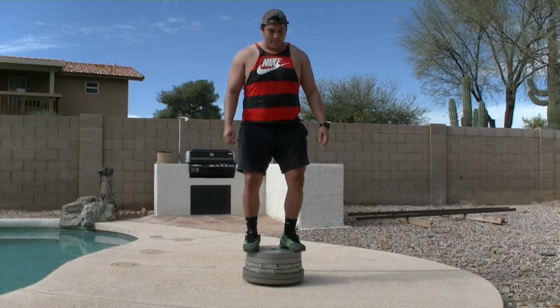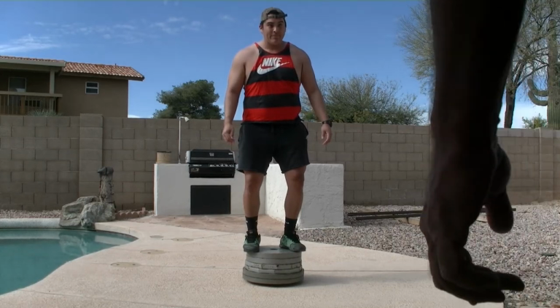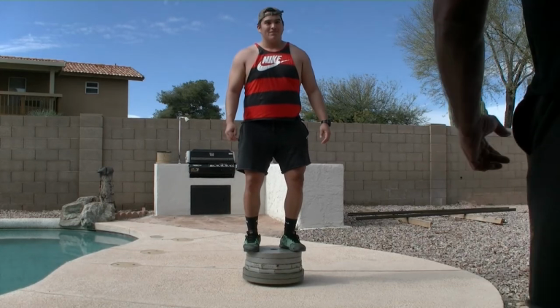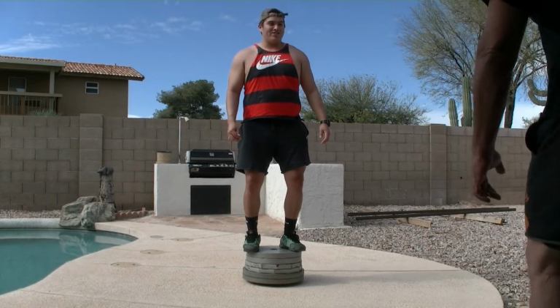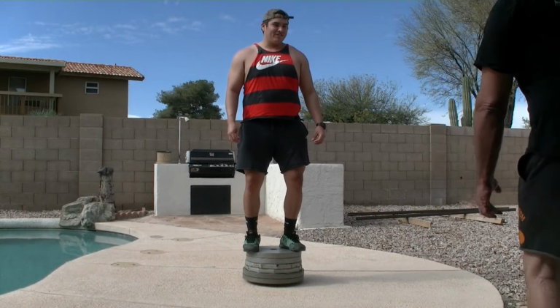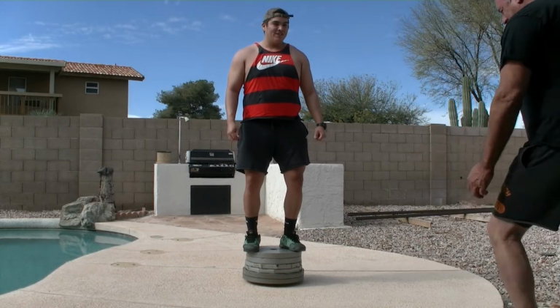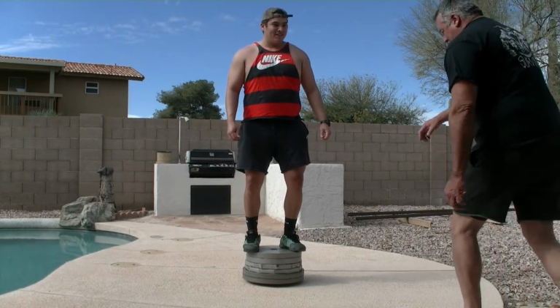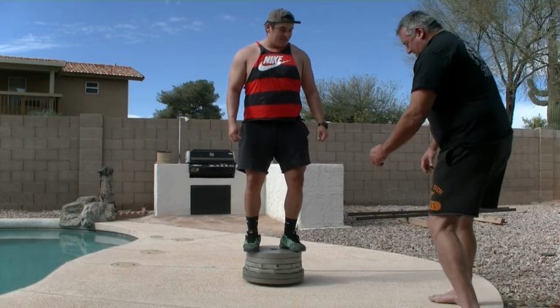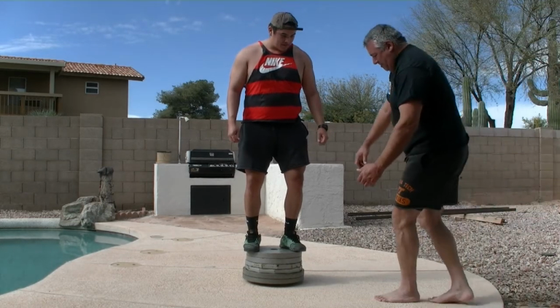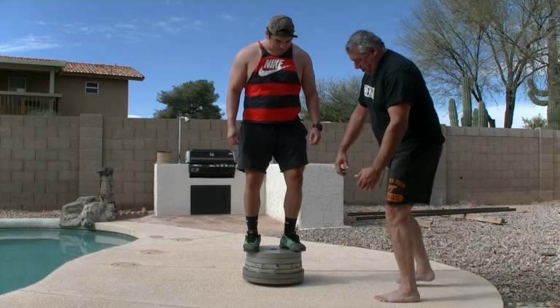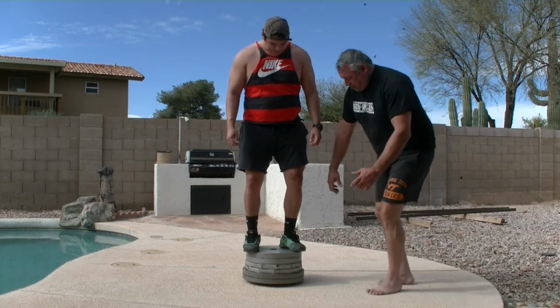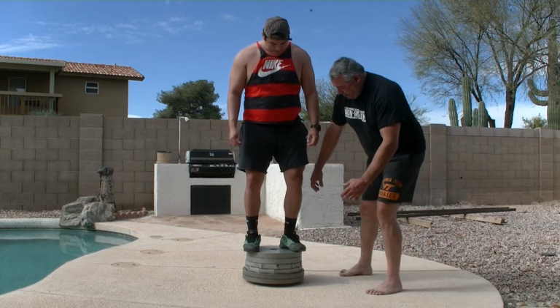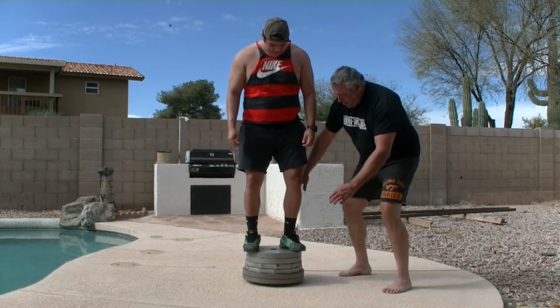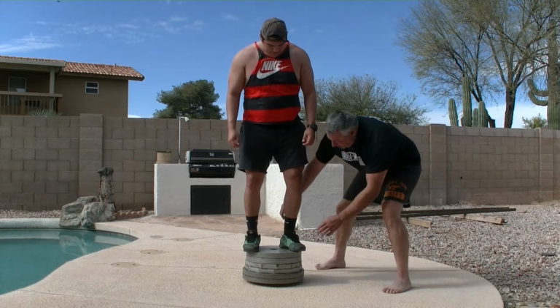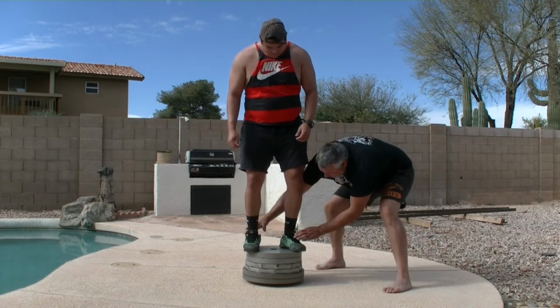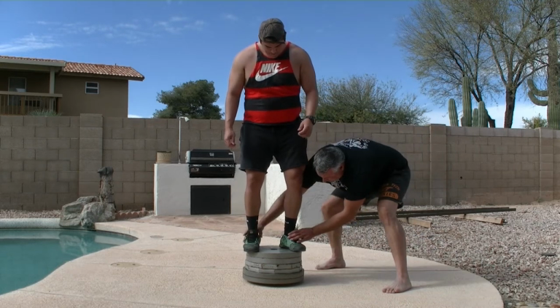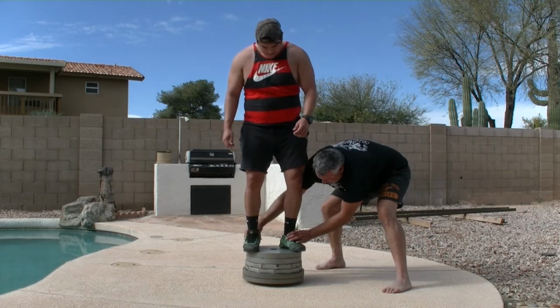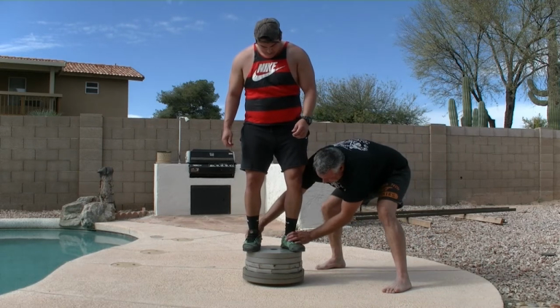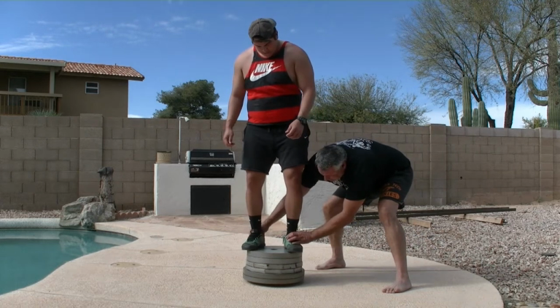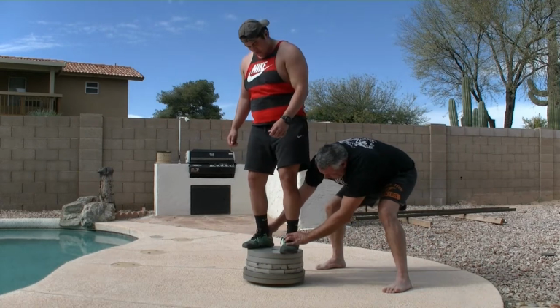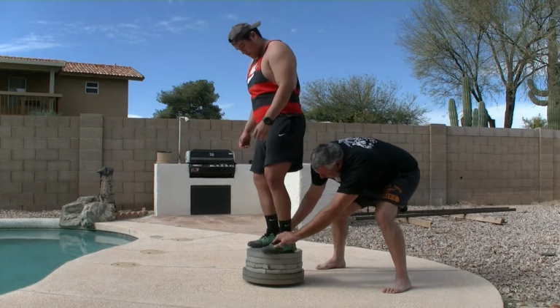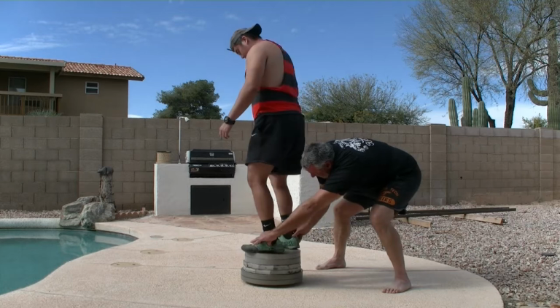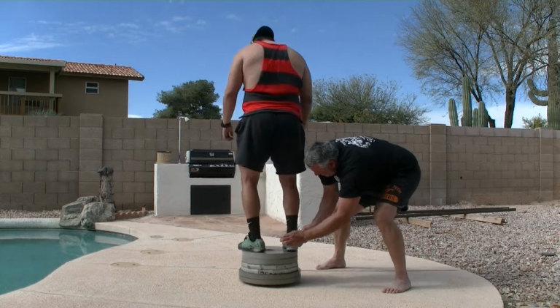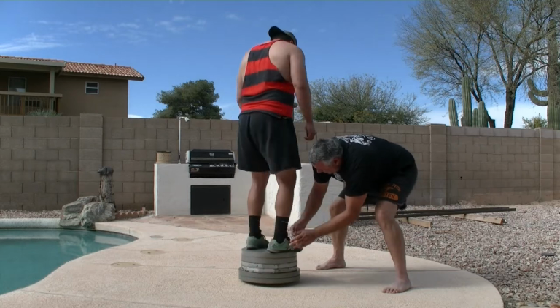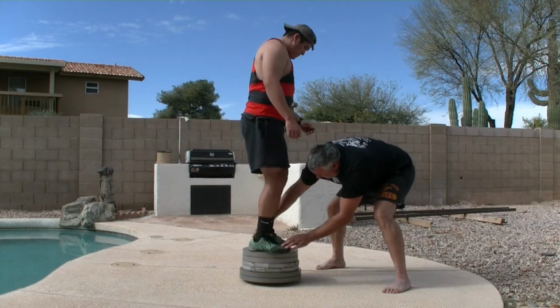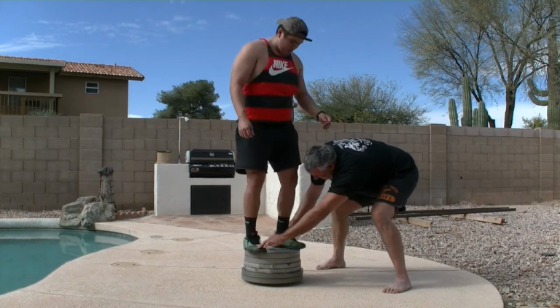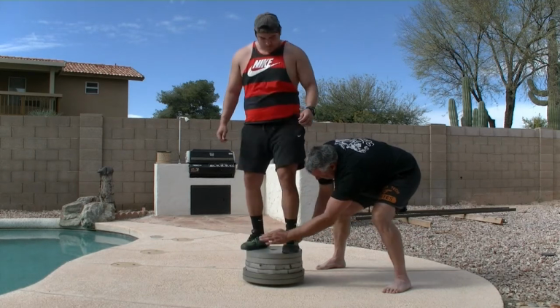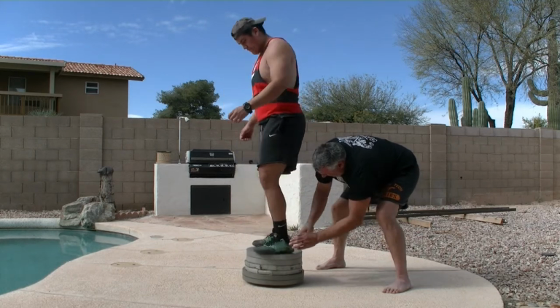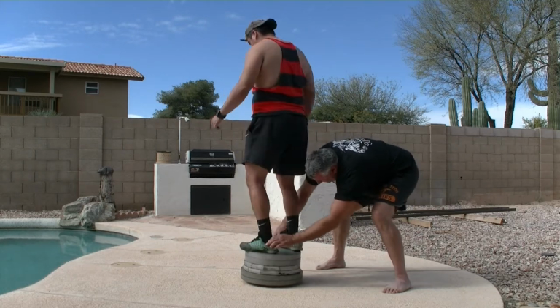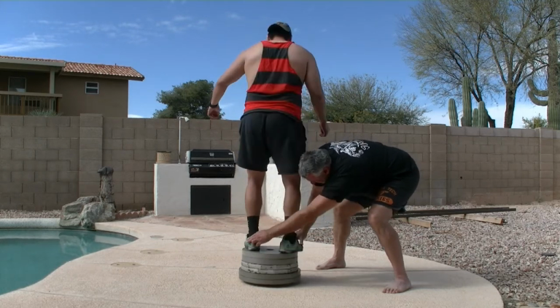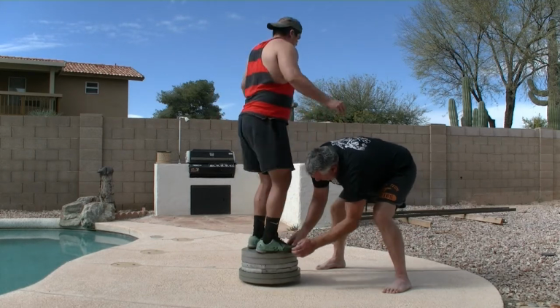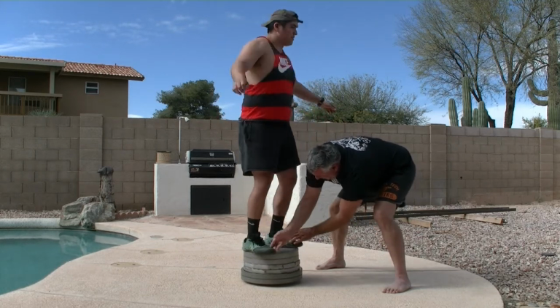Hi, Hunter. Hey, how you doing? Good. This is a little prototype here. I'm going to spin you around on this. It's got six 45-pounders on here, plus your weight.